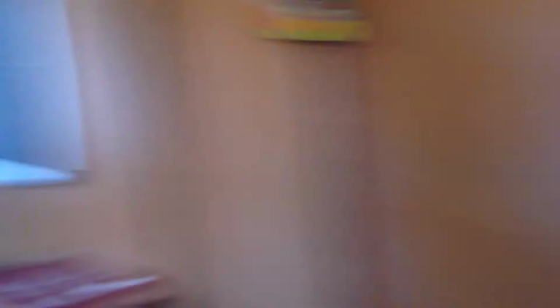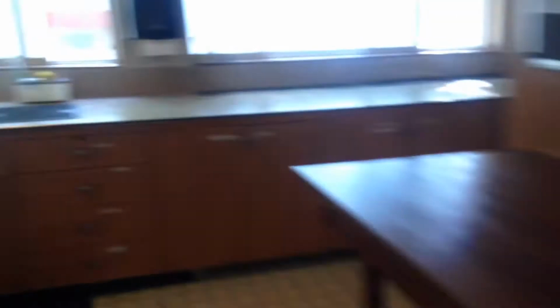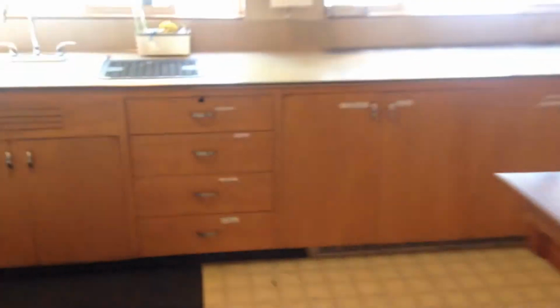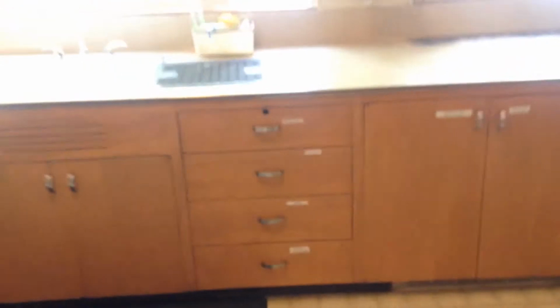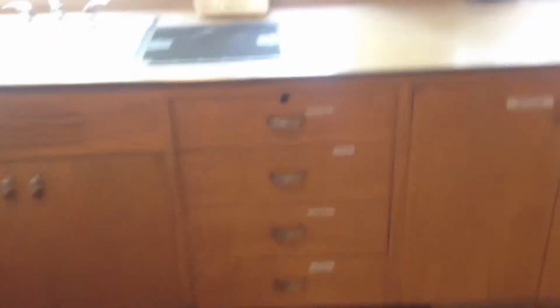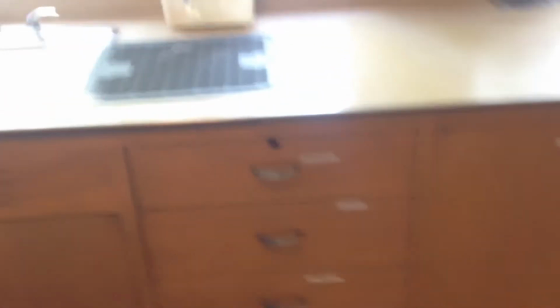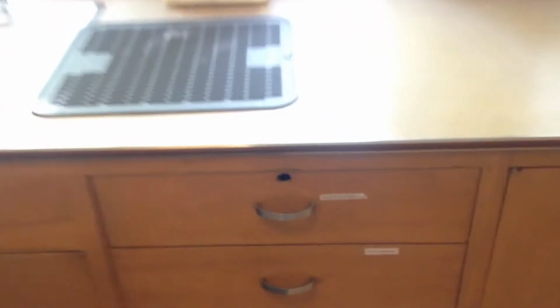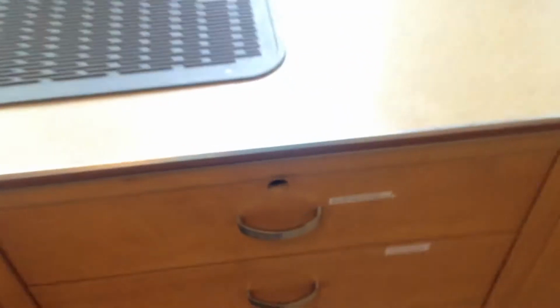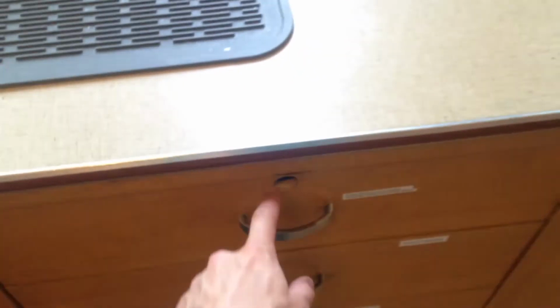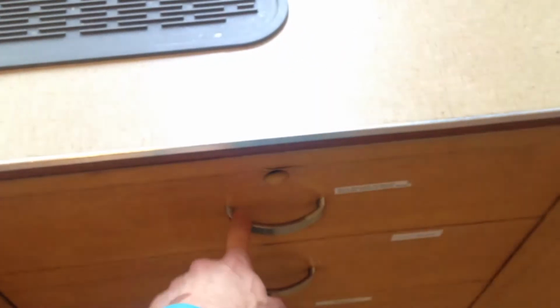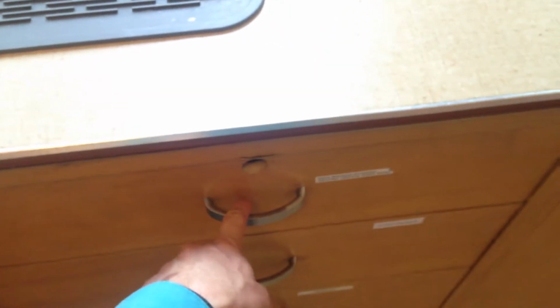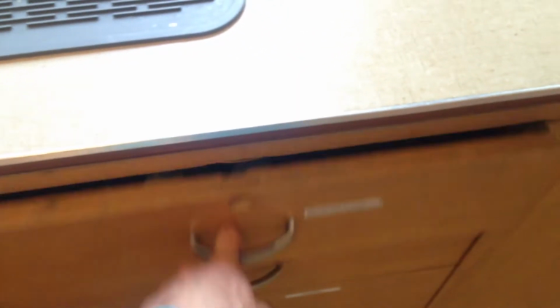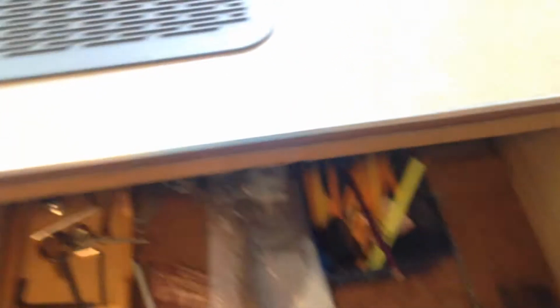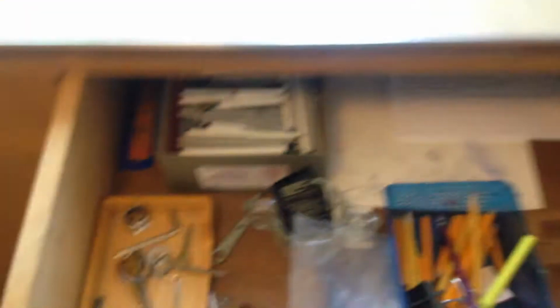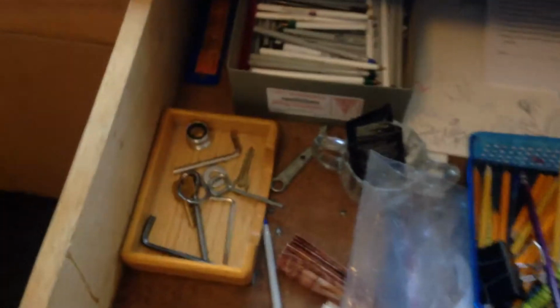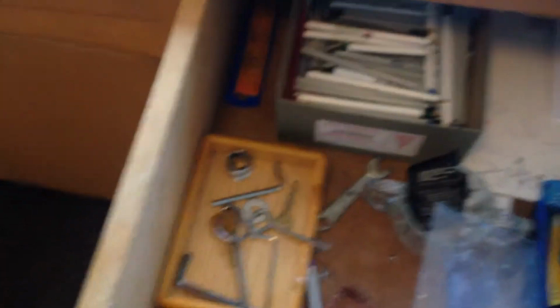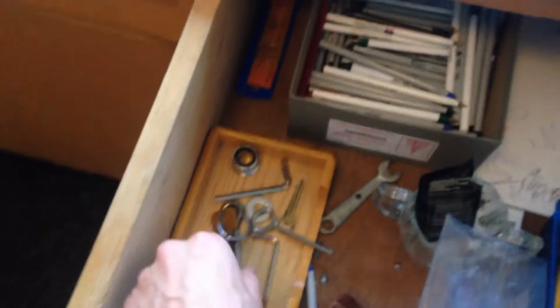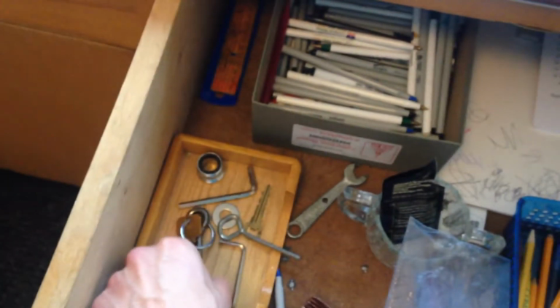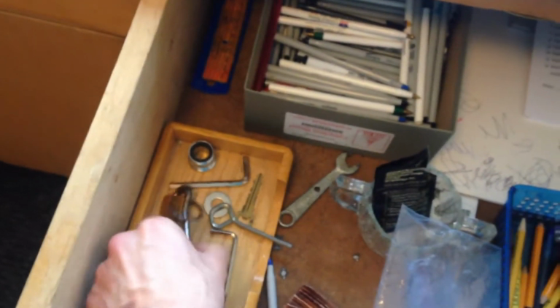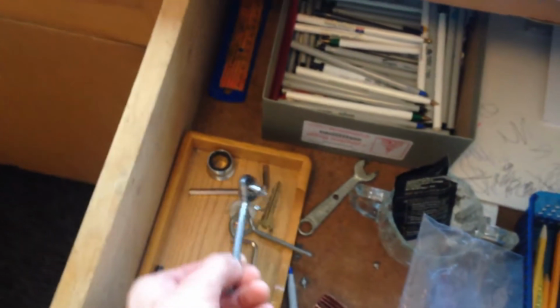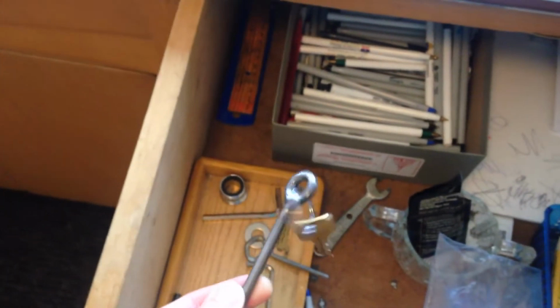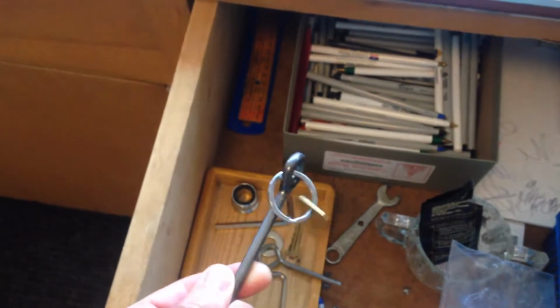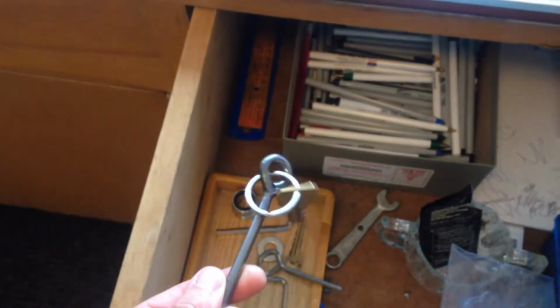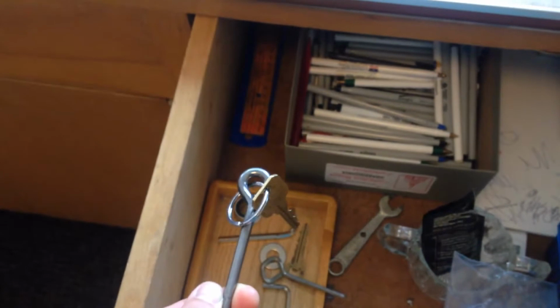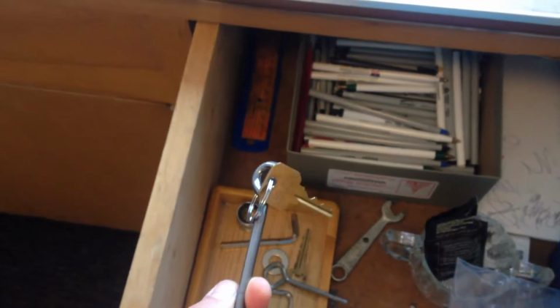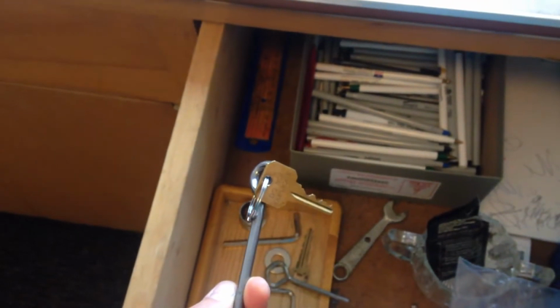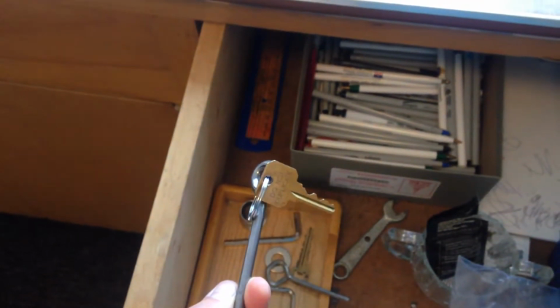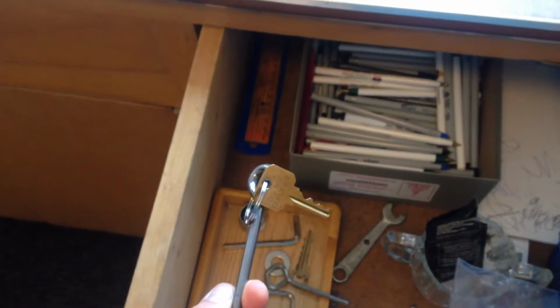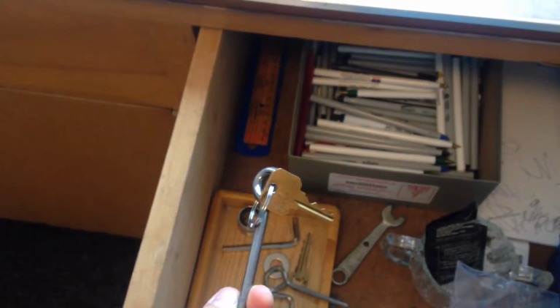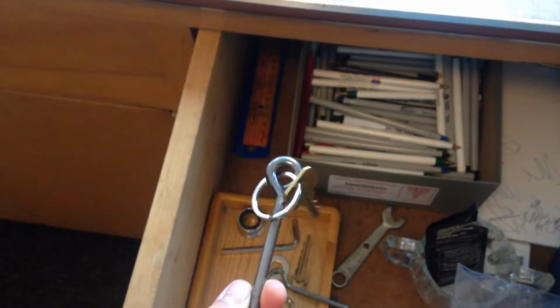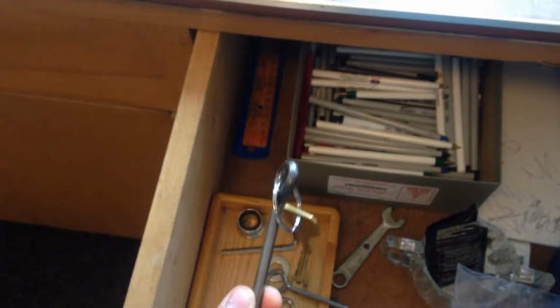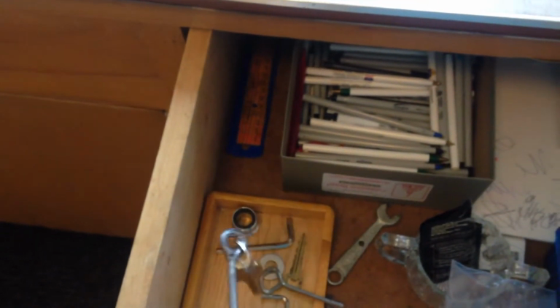Also, if you need a microphone or a music stand from the music closet, in this drawer to the right of the sink is a keychain with the key on it. That will open the music closet door if you need any supplies.